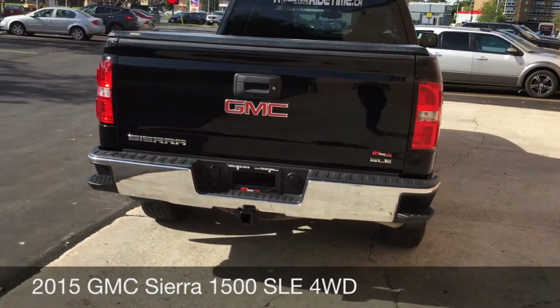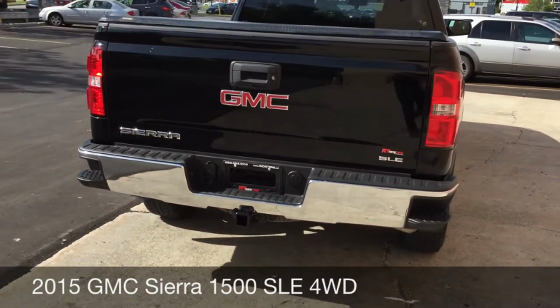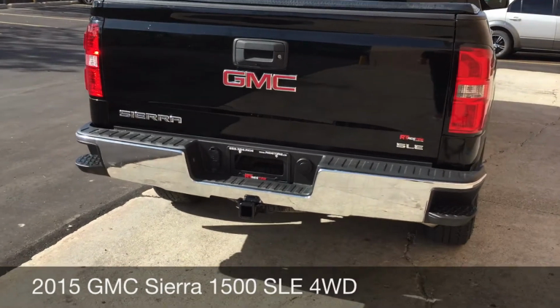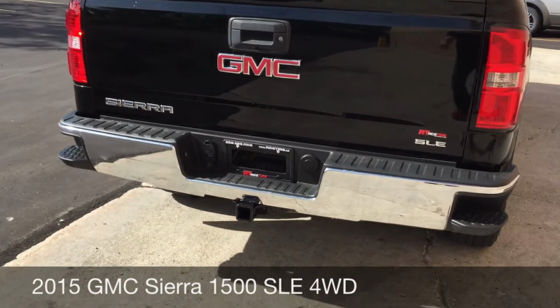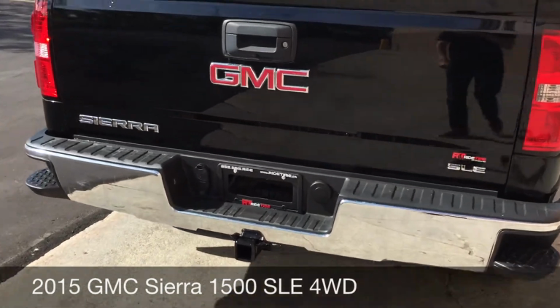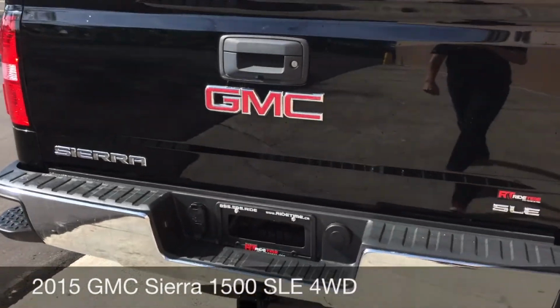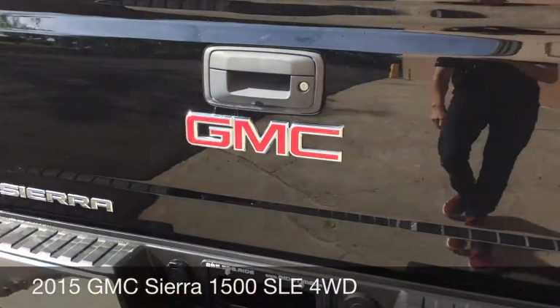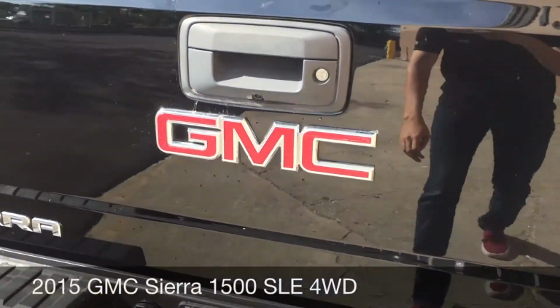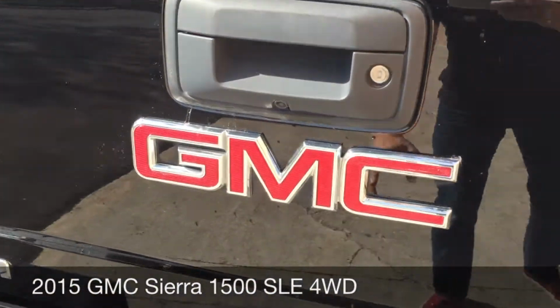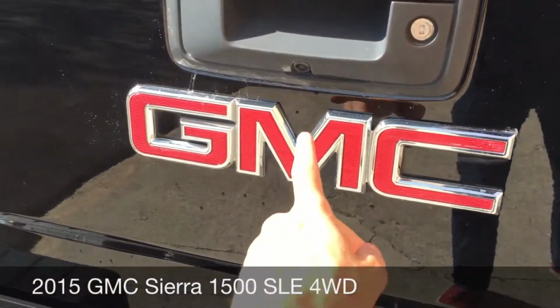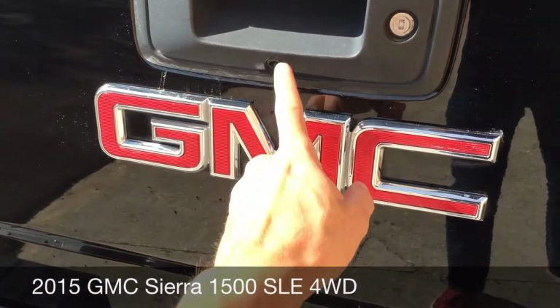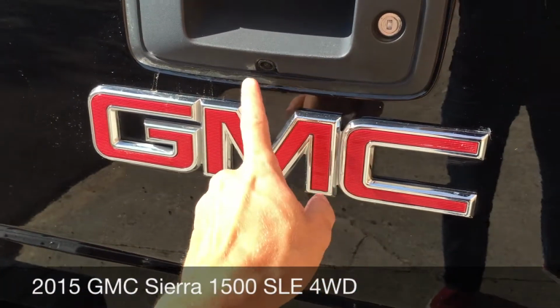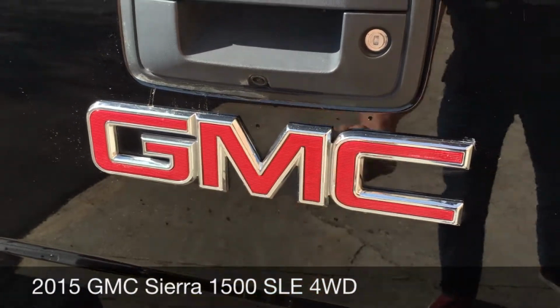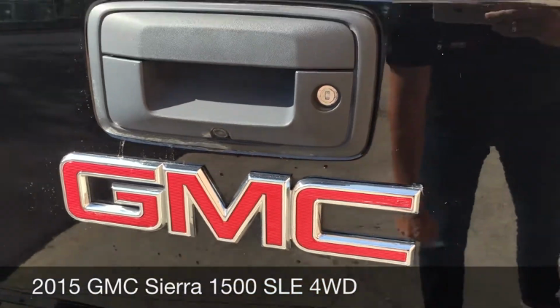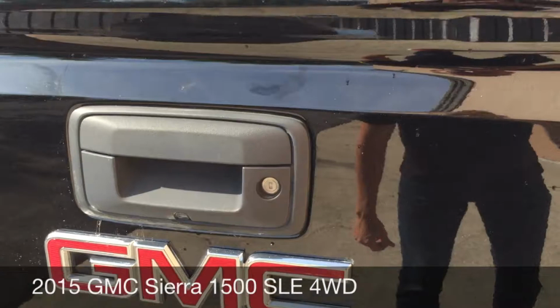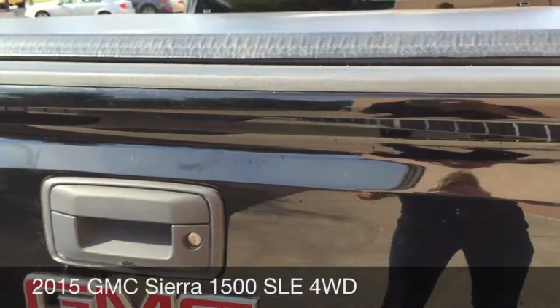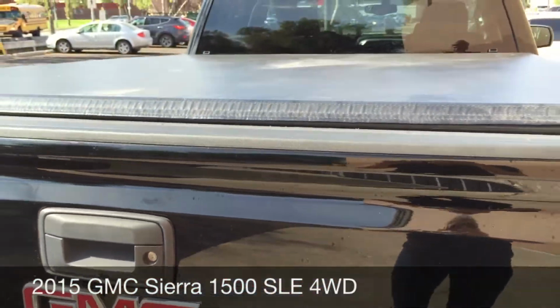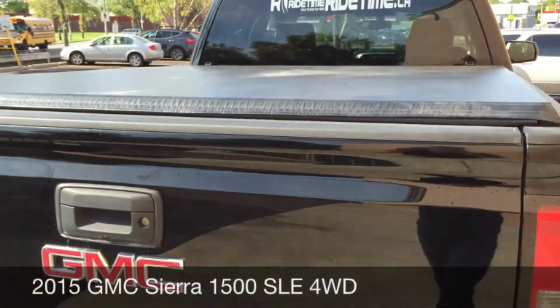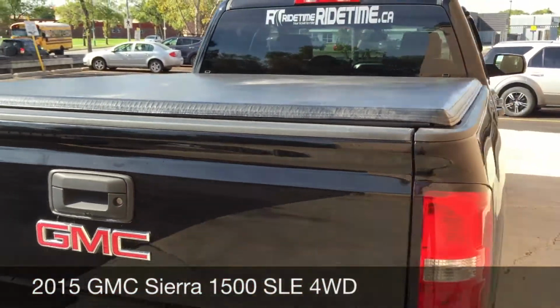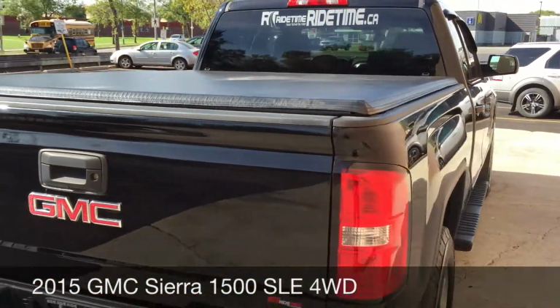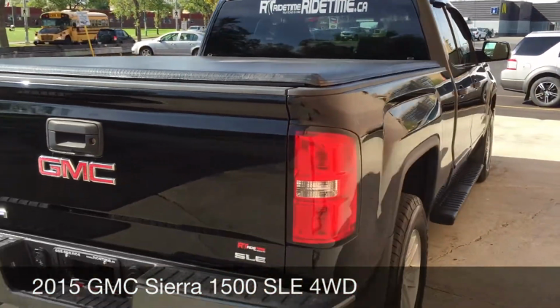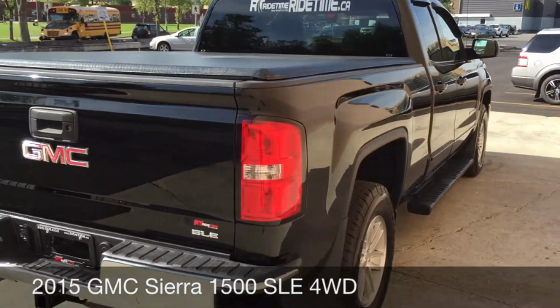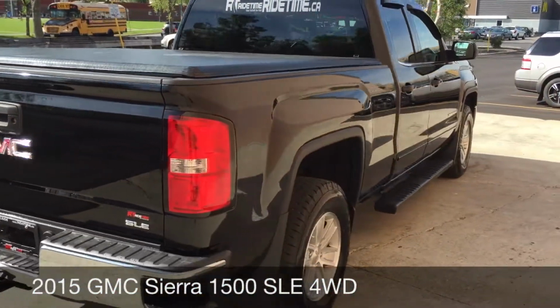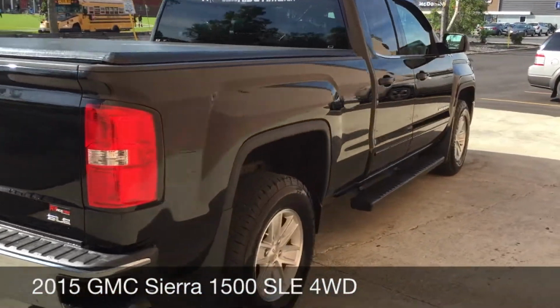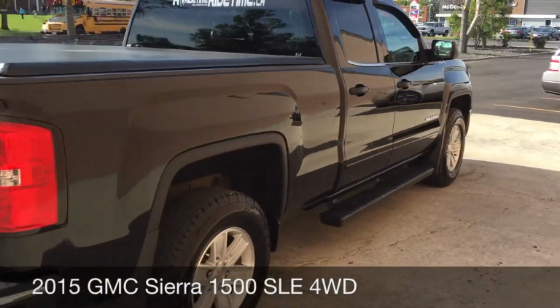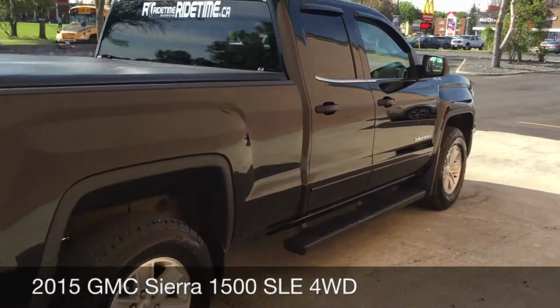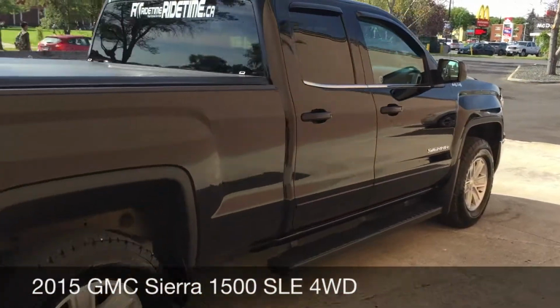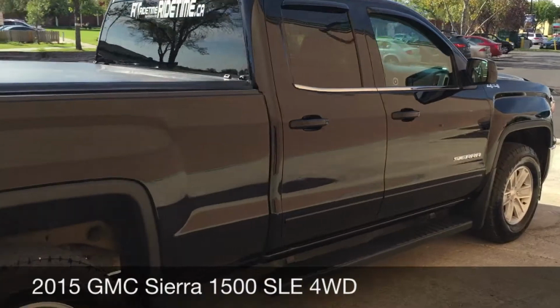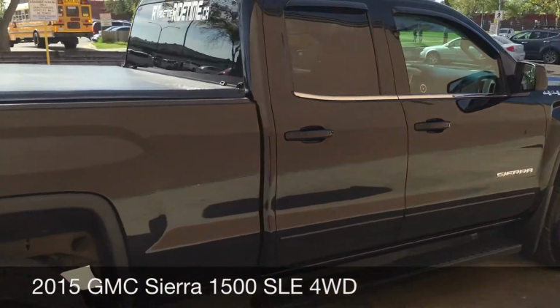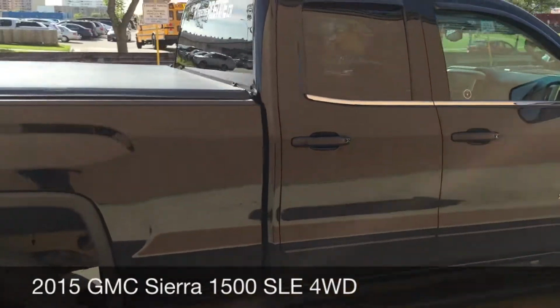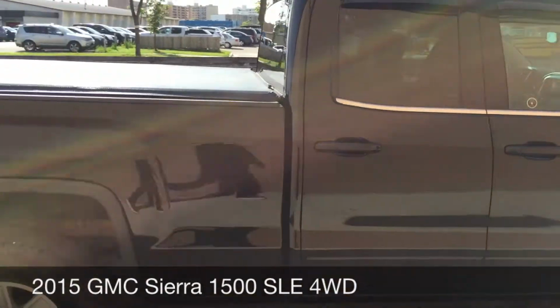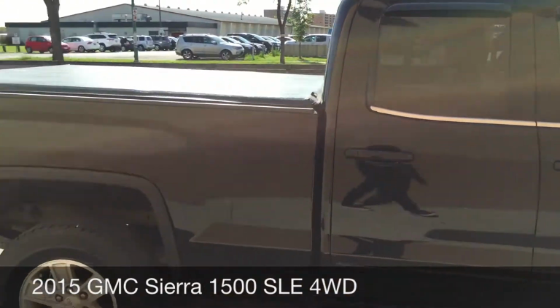We got a trailer tow package on the back, and we got a zoom in here because you got the backup camera just right there, and that is a tri-folding tonneau cover. This truck is just a beauty.